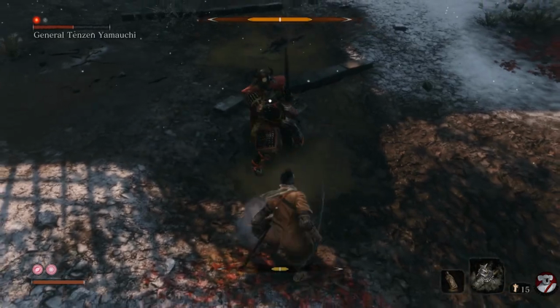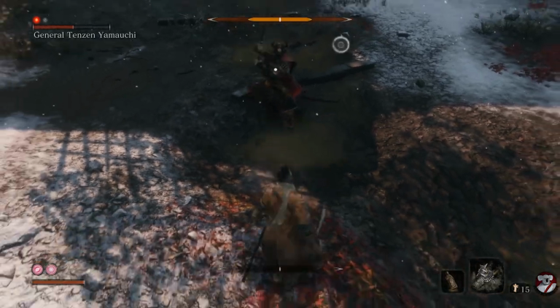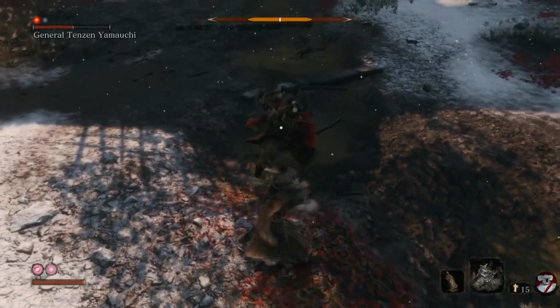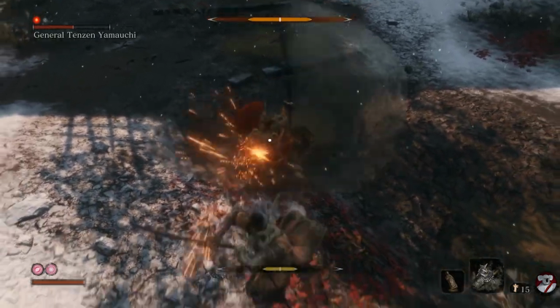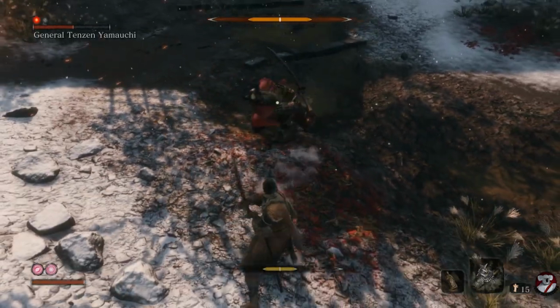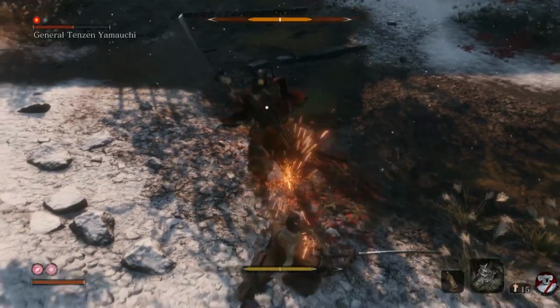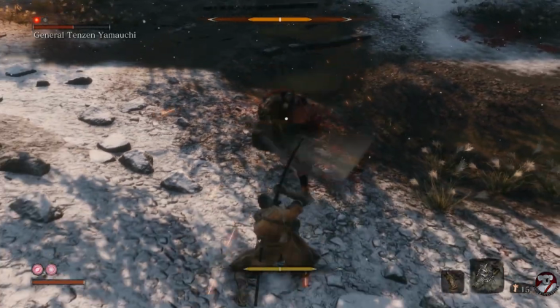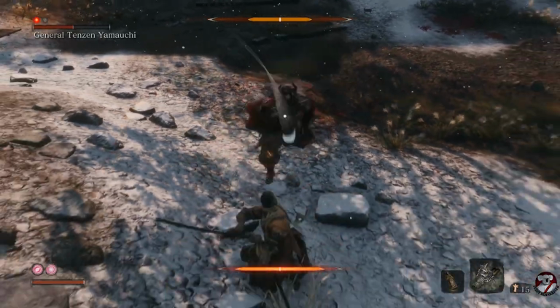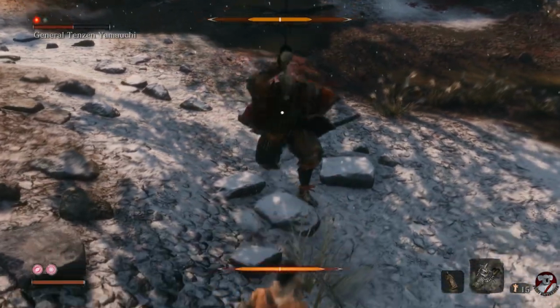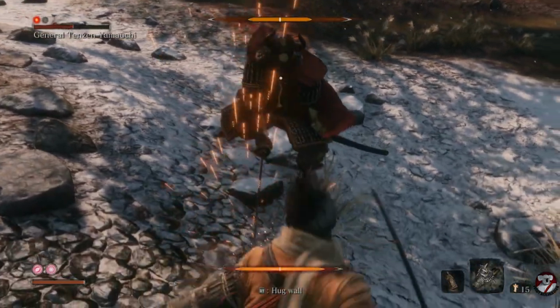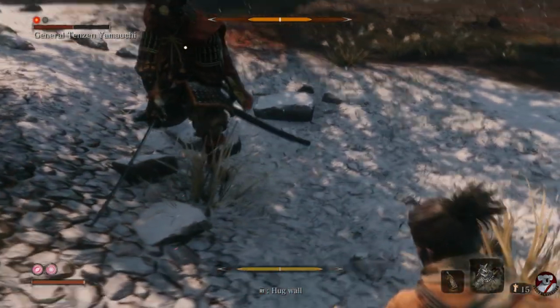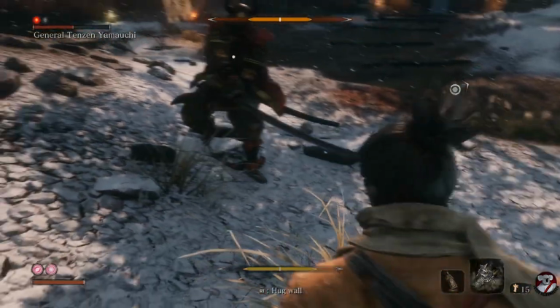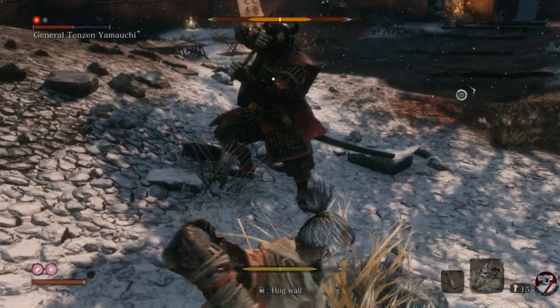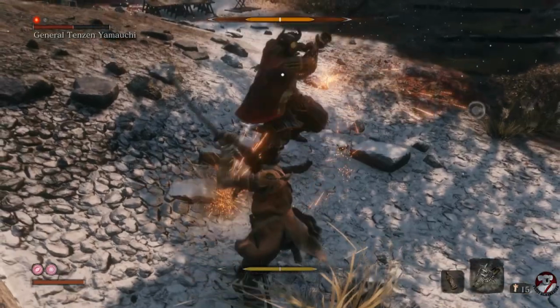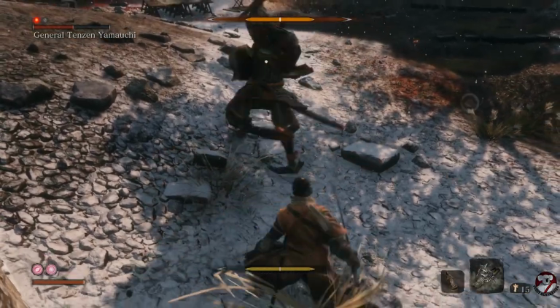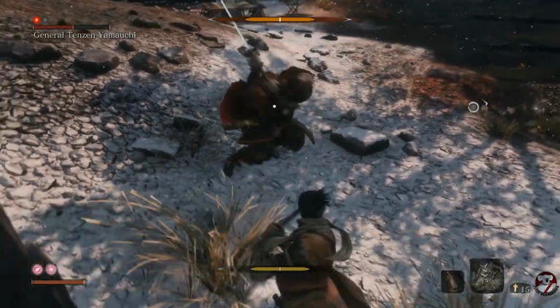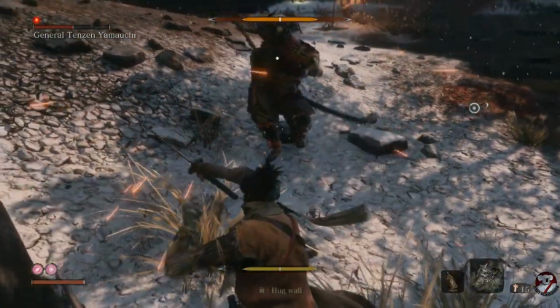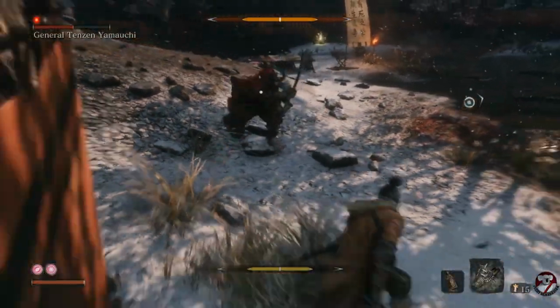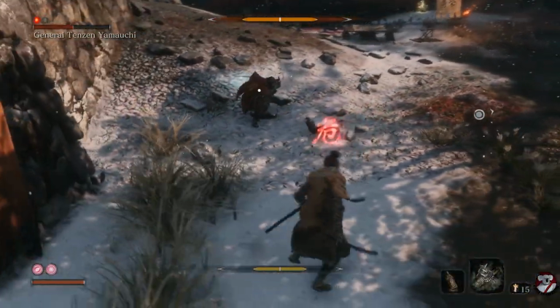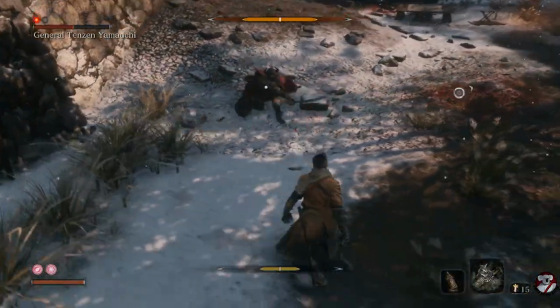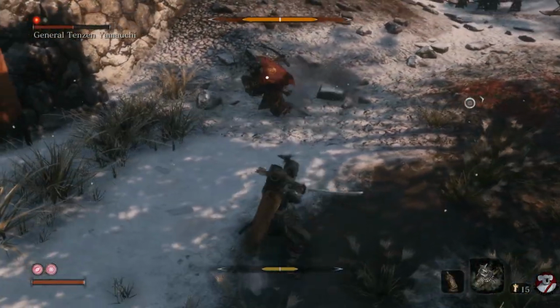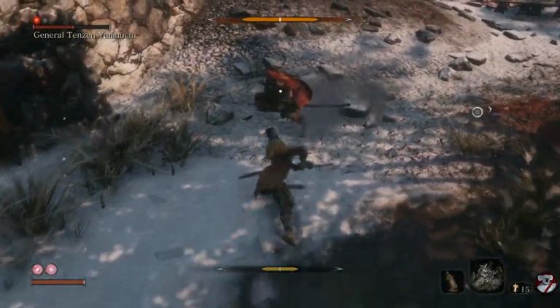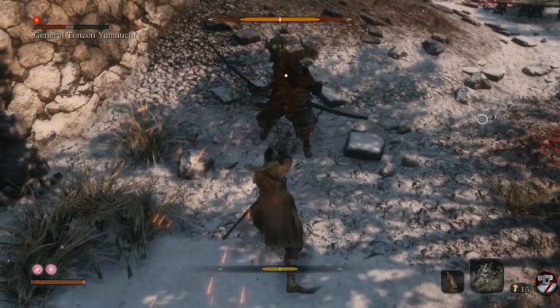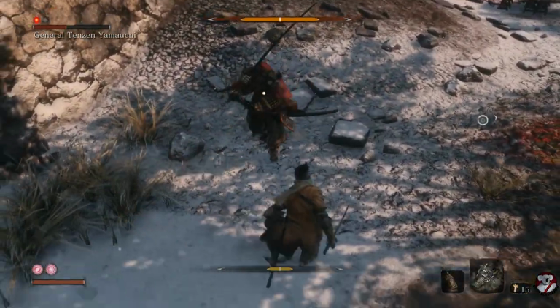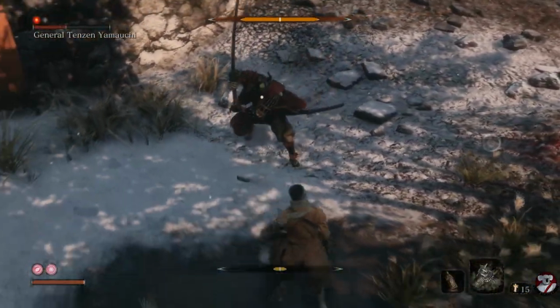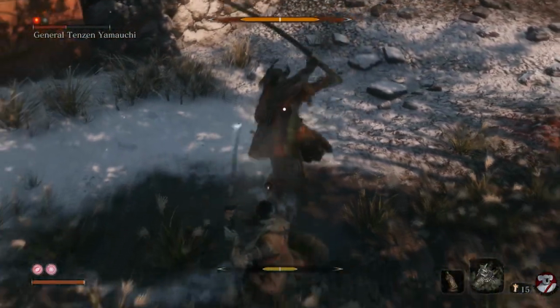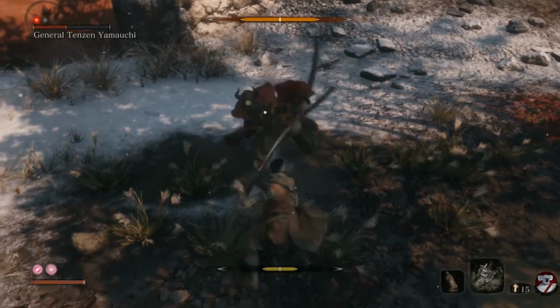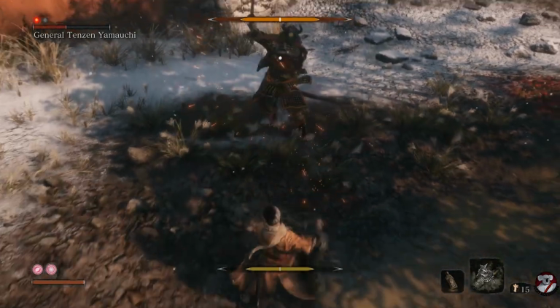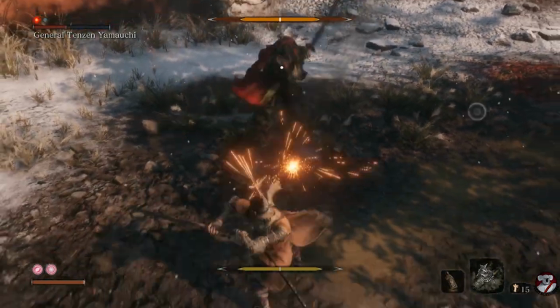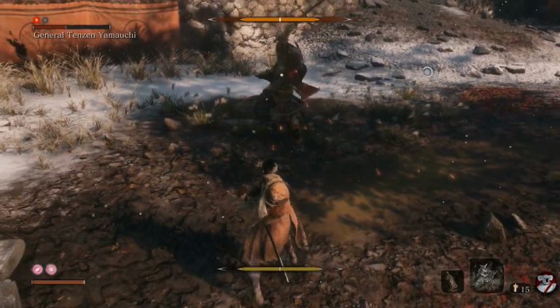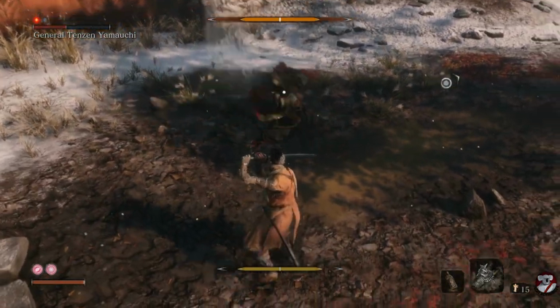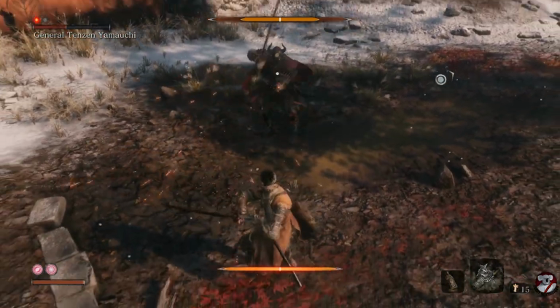If you see that red icon, there are ways to counter it, but the easiest, ultimate easiest way to counter it is just to walk or double dodge back. Double dodge back when you see the red.